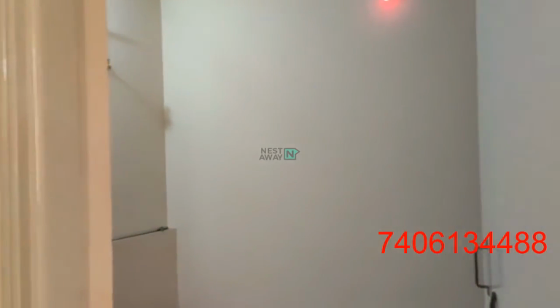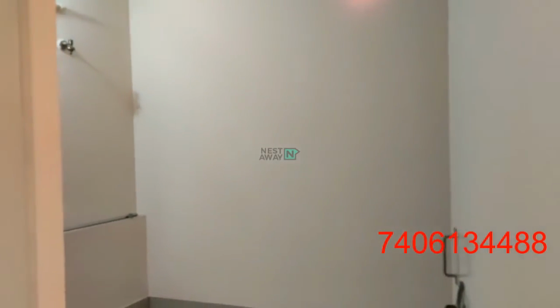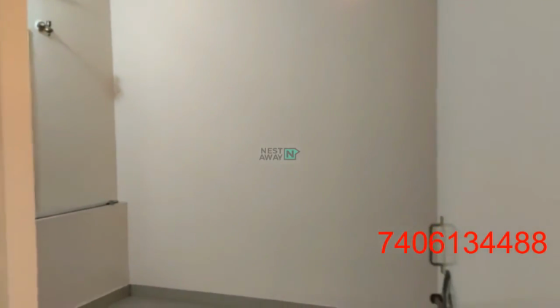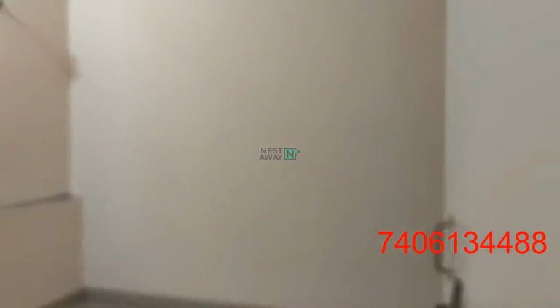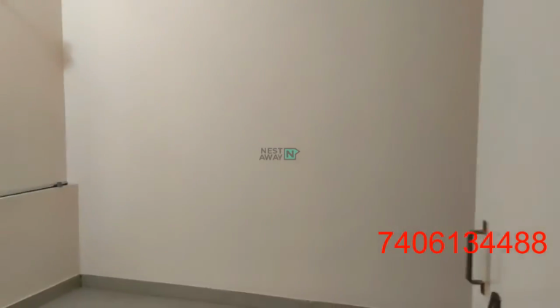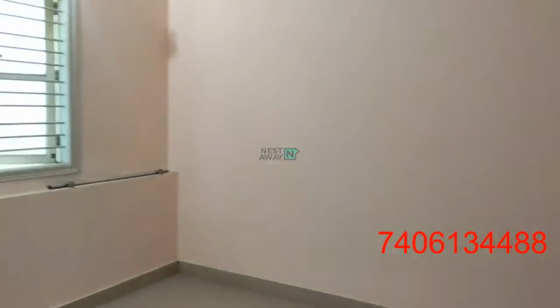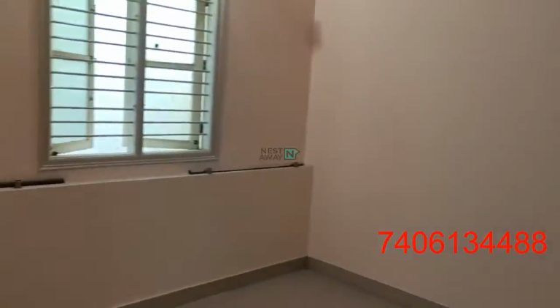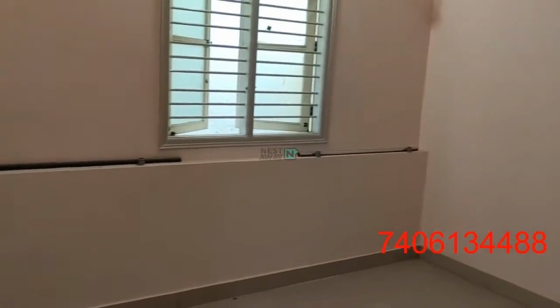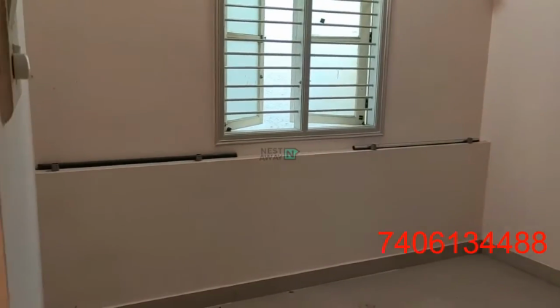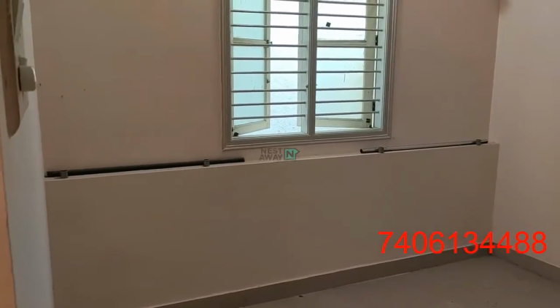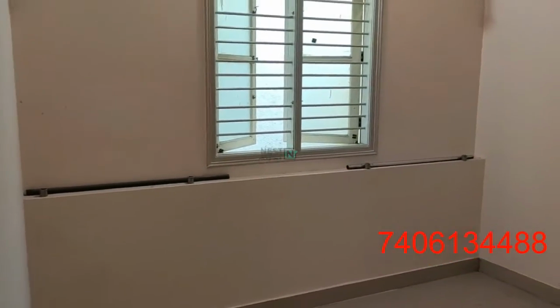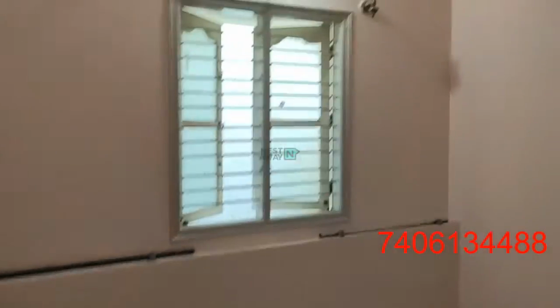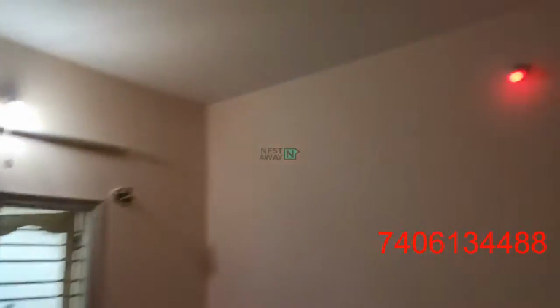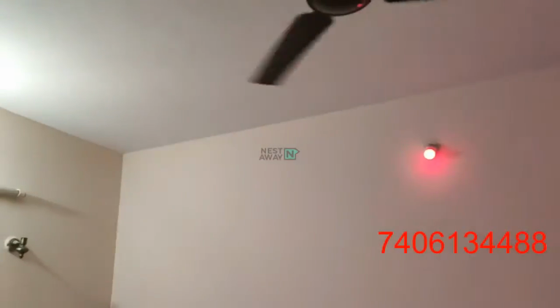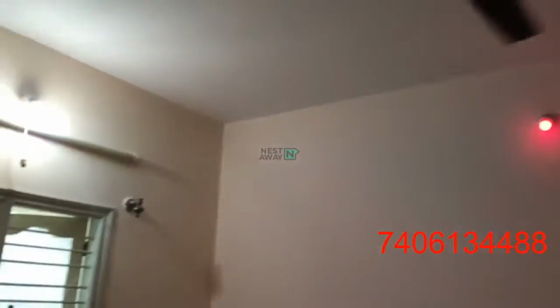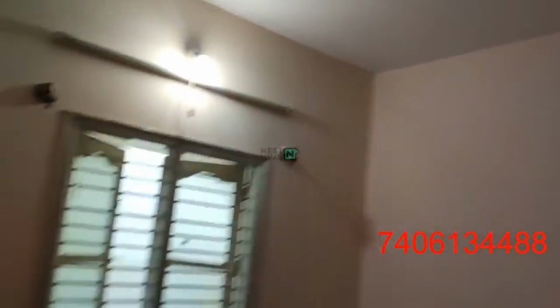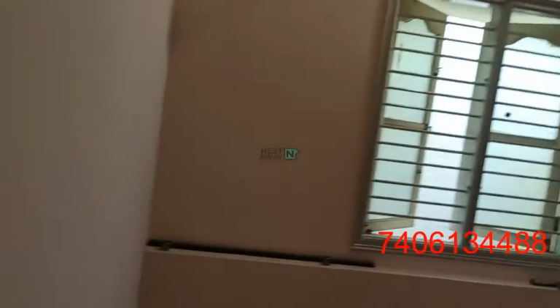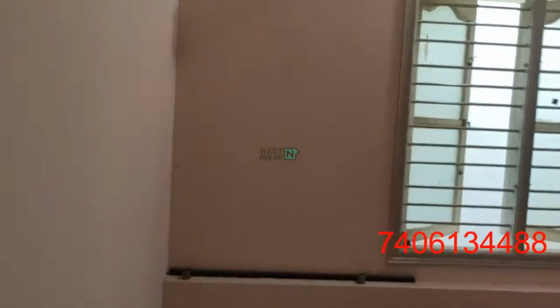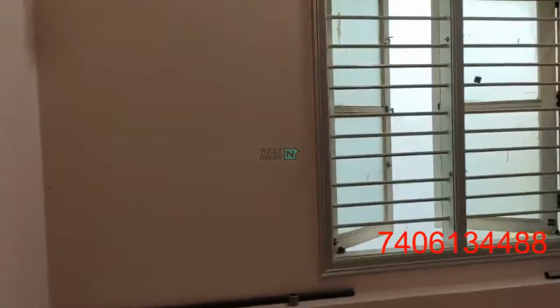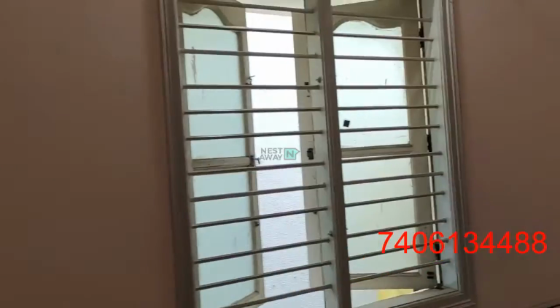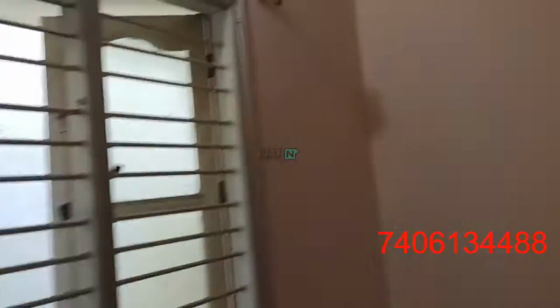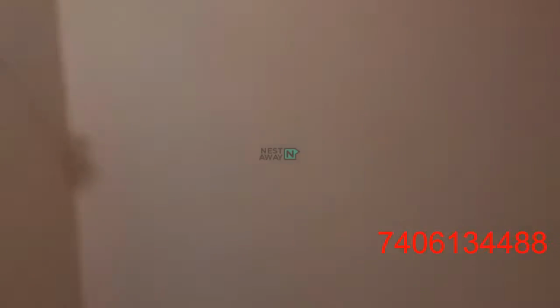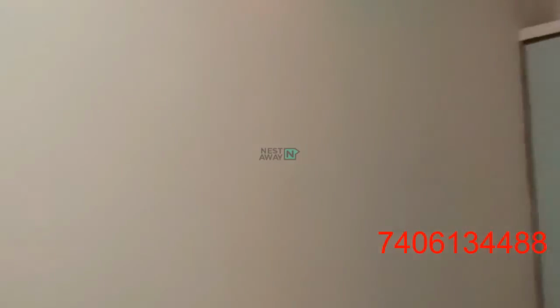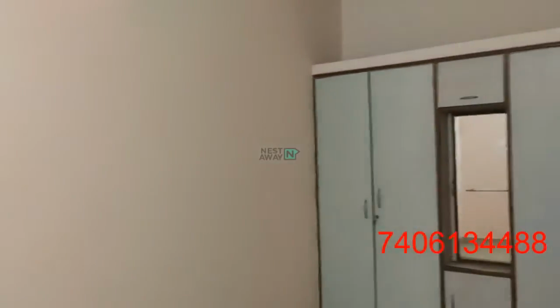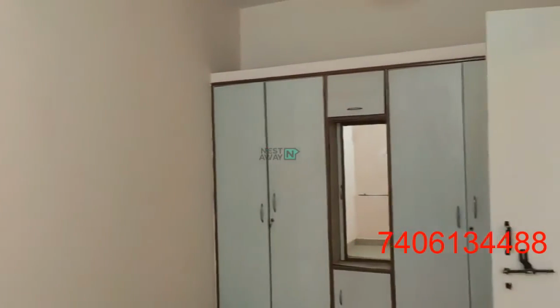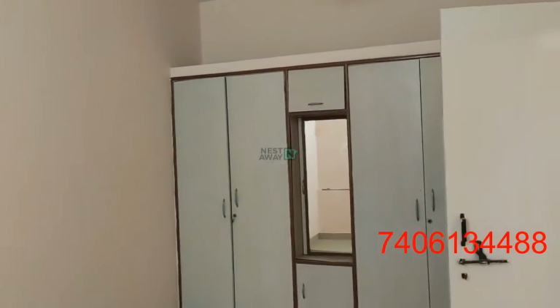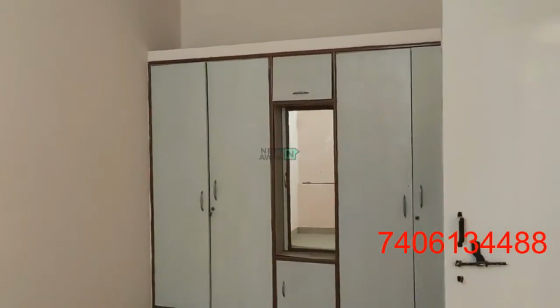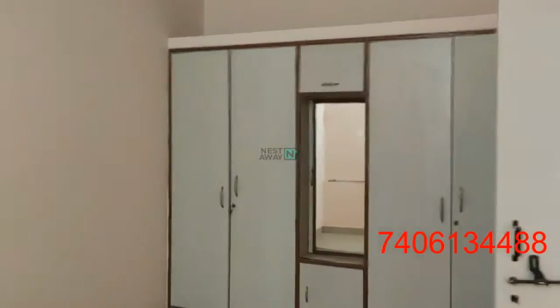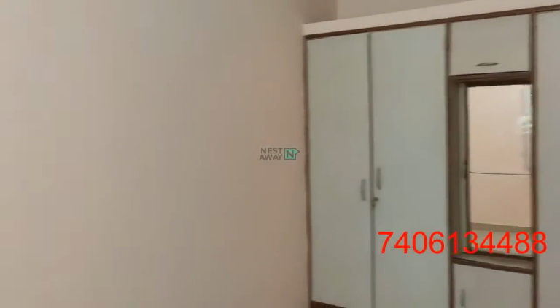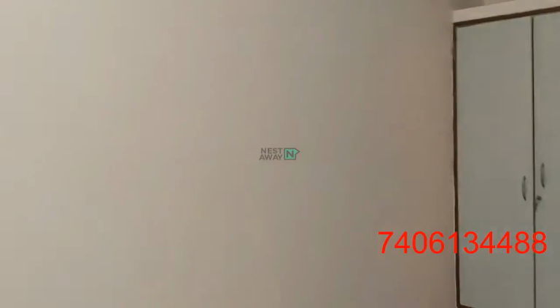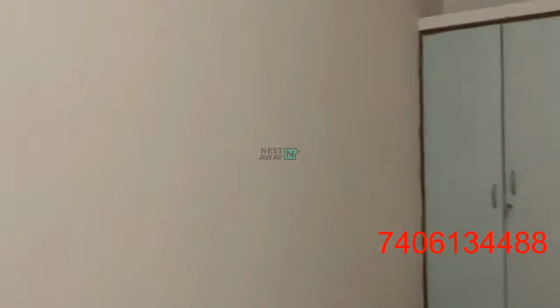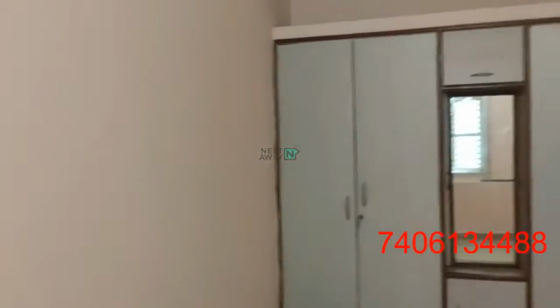Entering room number 1. It has lights and fans in working condition. It has a huge cupboard space.